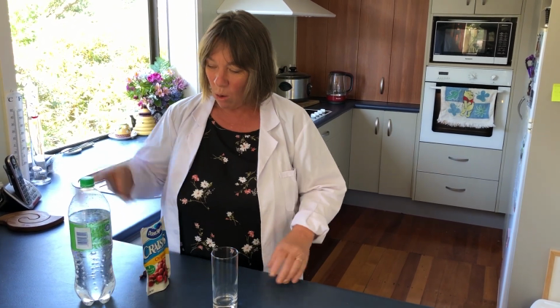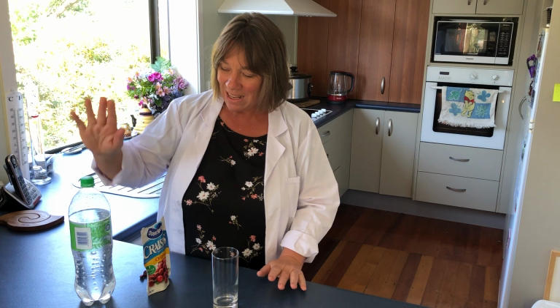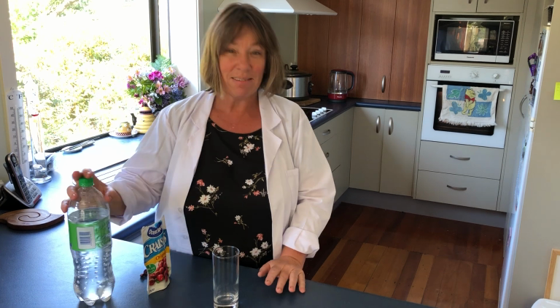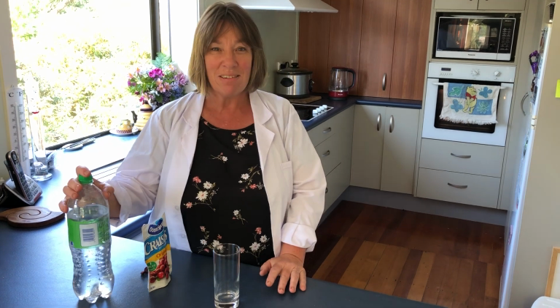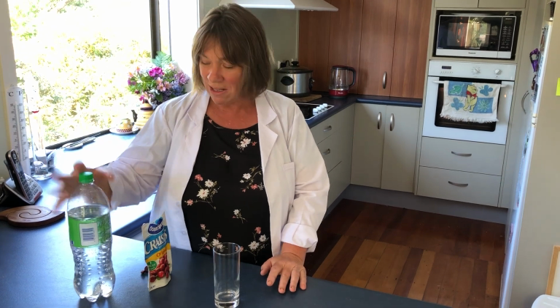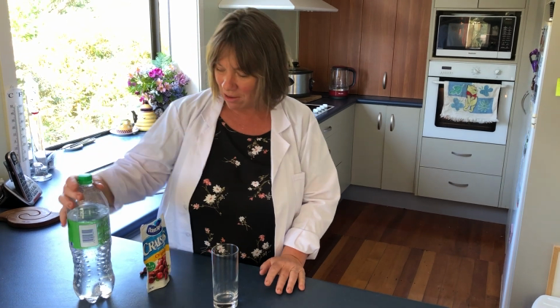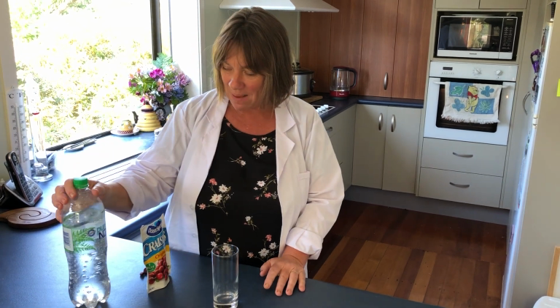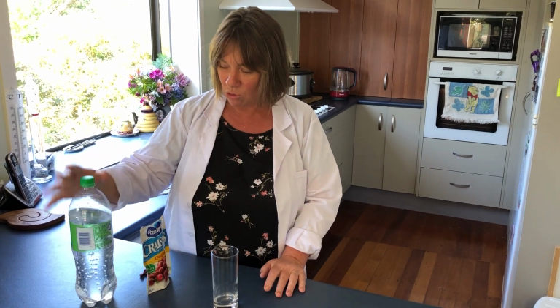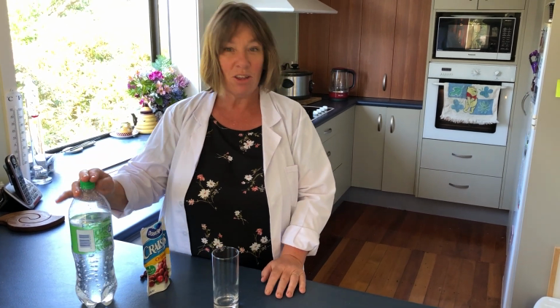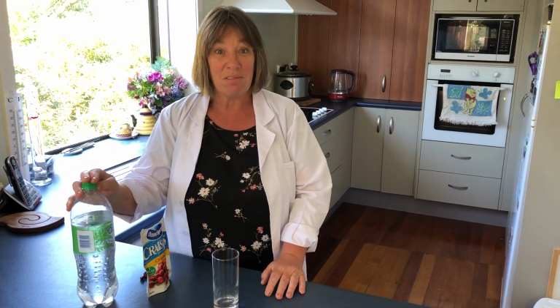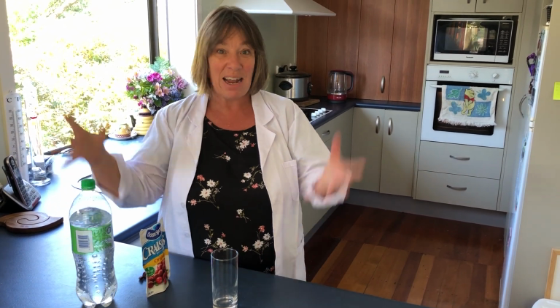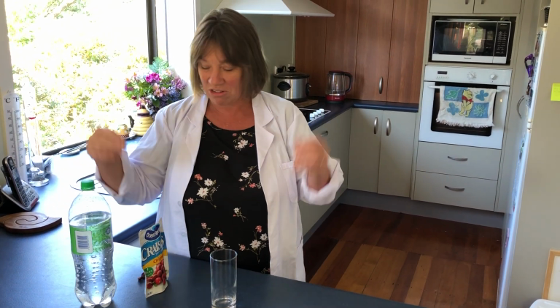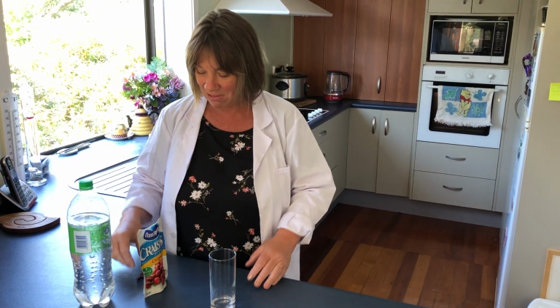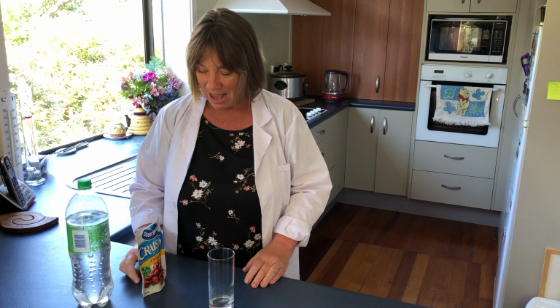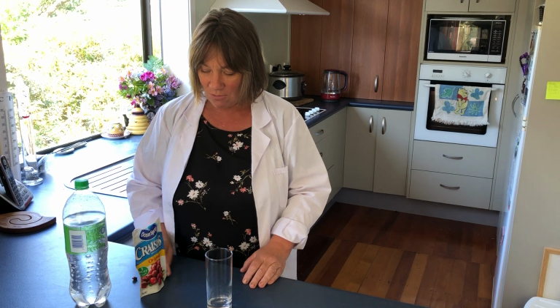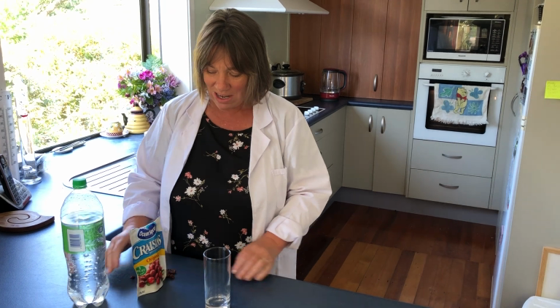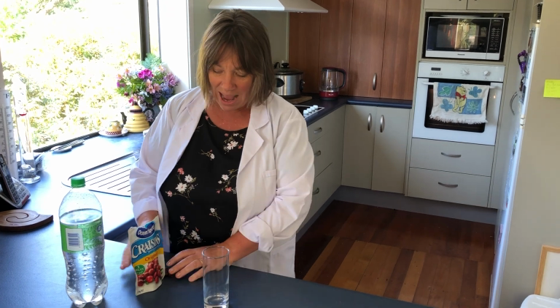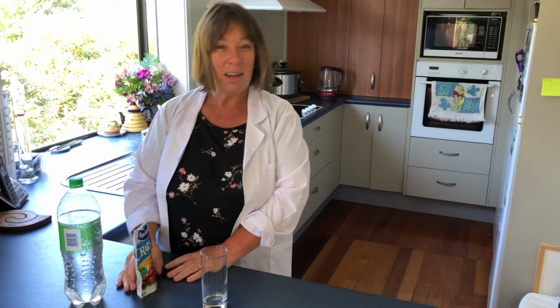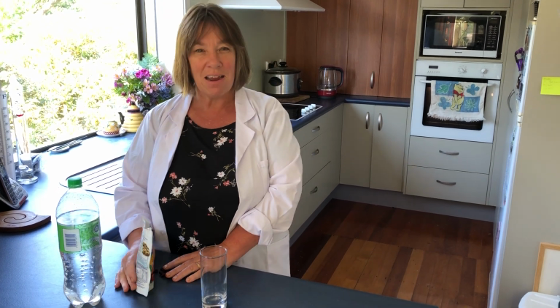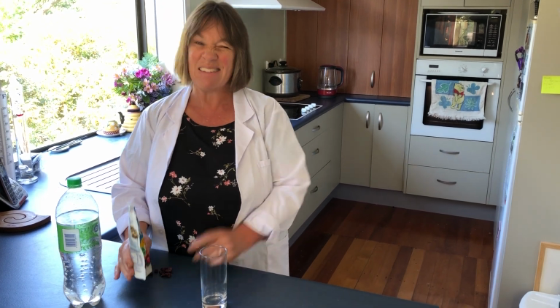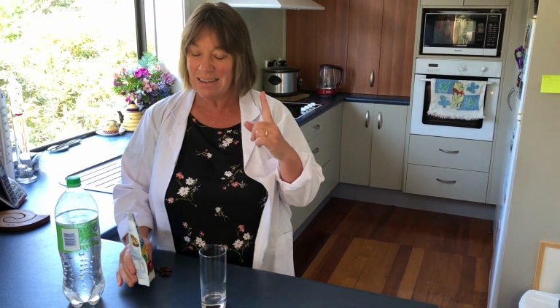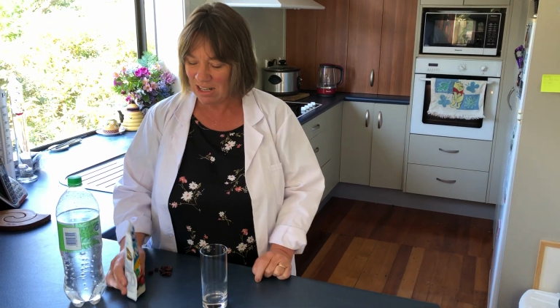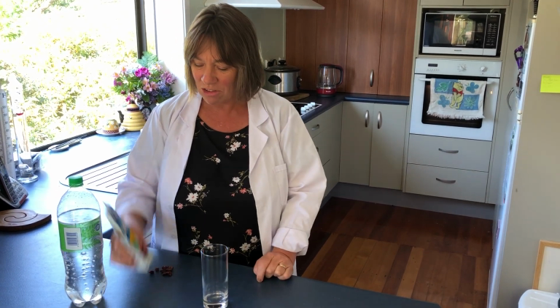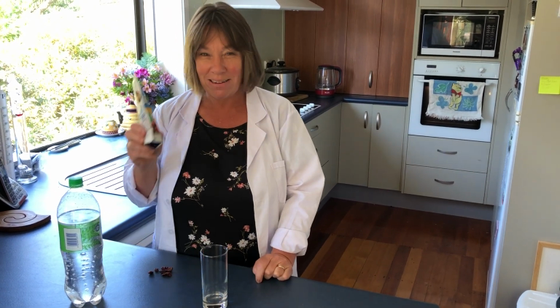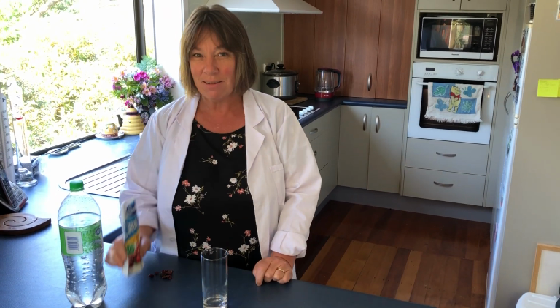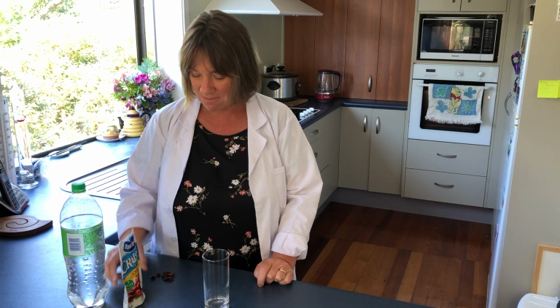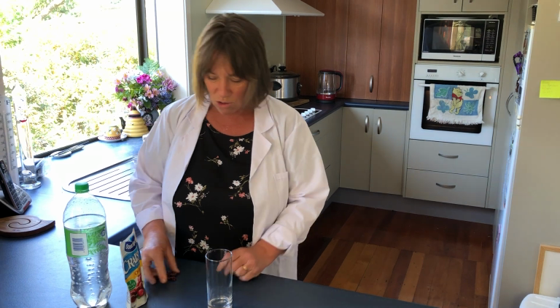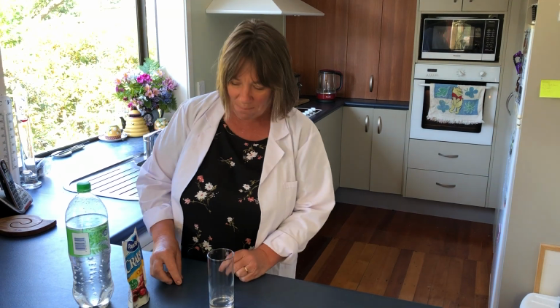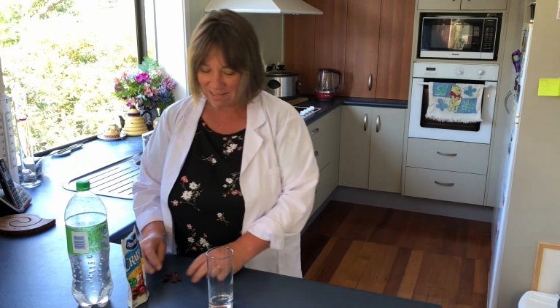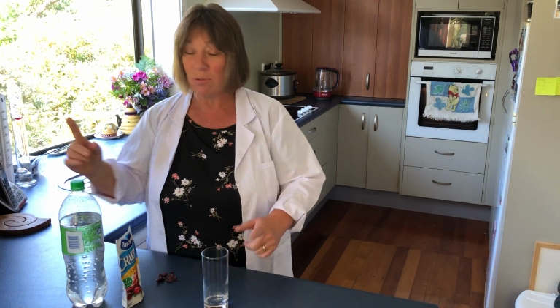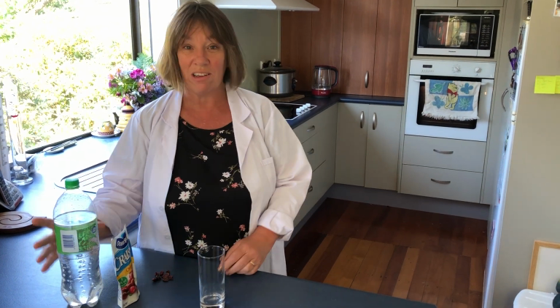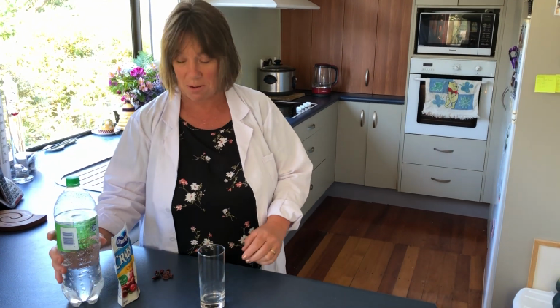All we'll need is some fizzy water — I've got some sparkling water here. You may have some lemonade or something else at home for a treat. And you'll need some raisins. Now I didn't have any of those, but I did find some cranberries and they will do just as well.